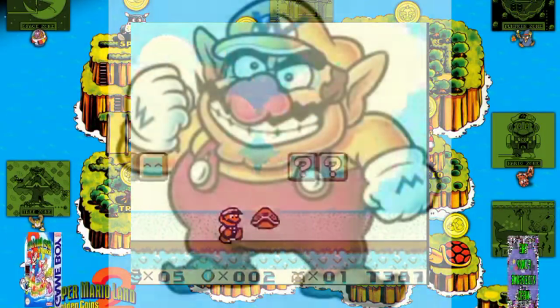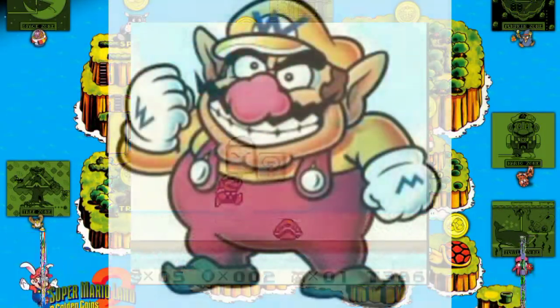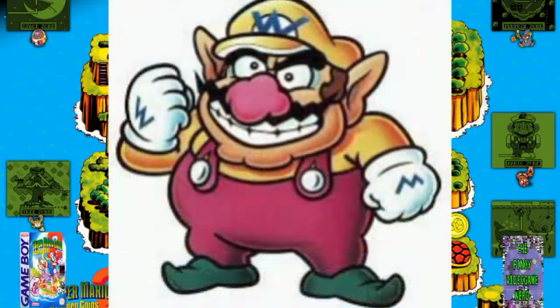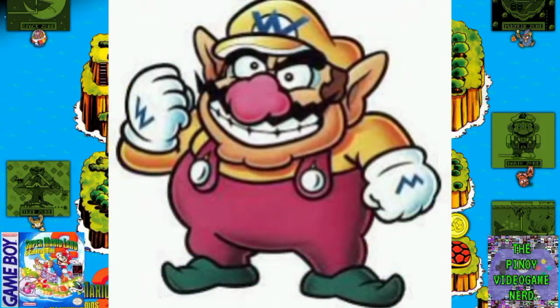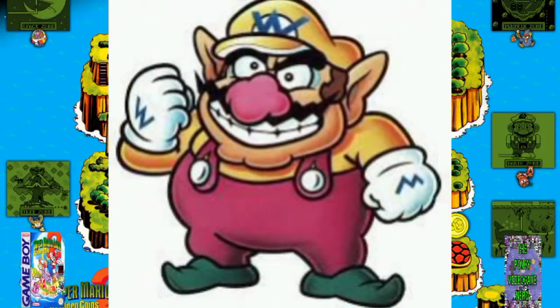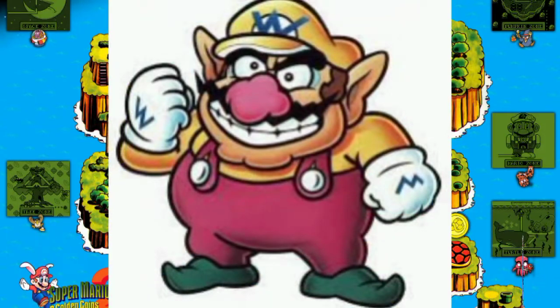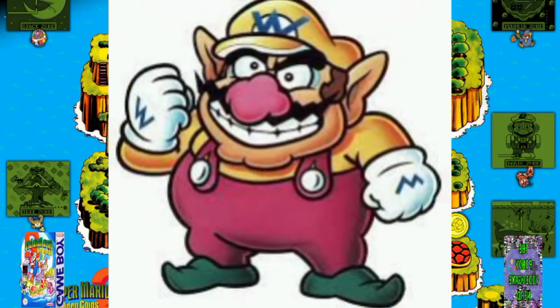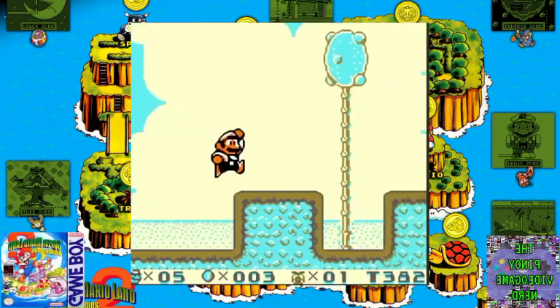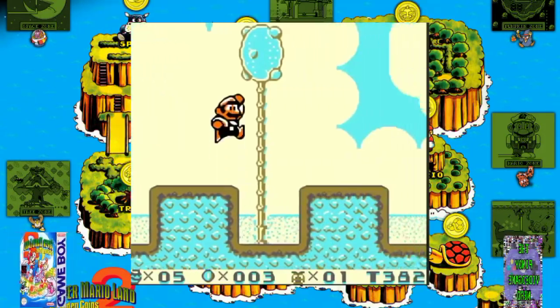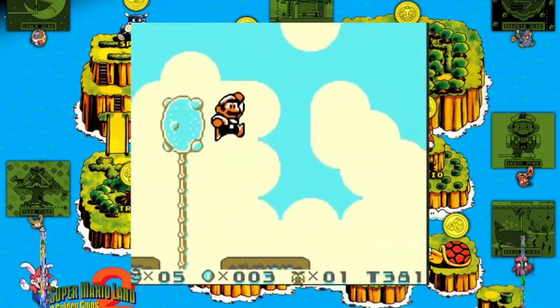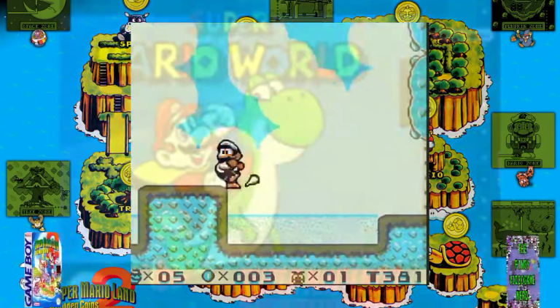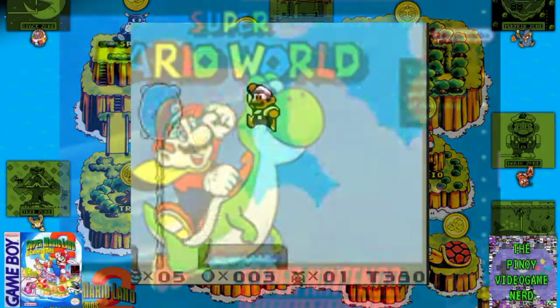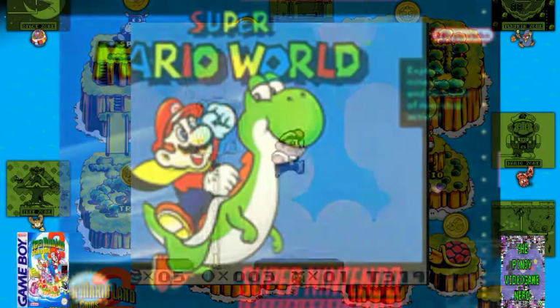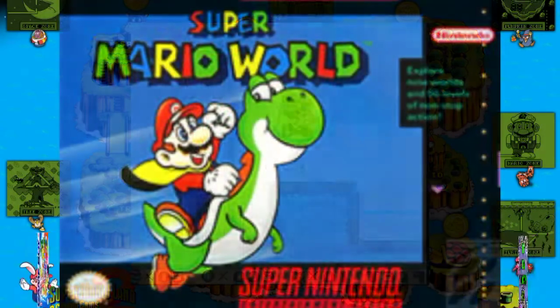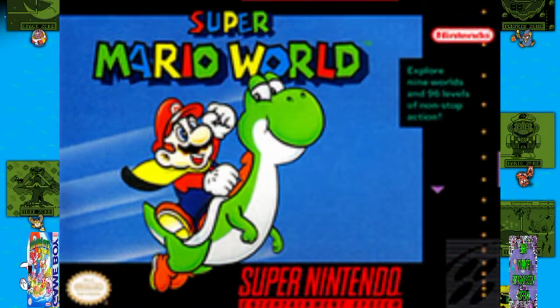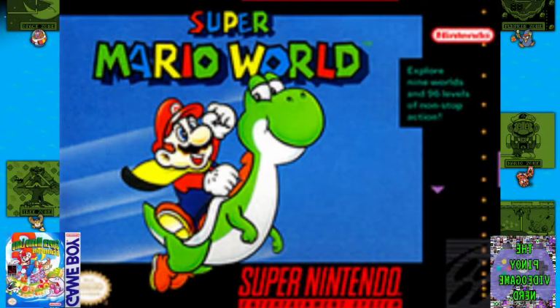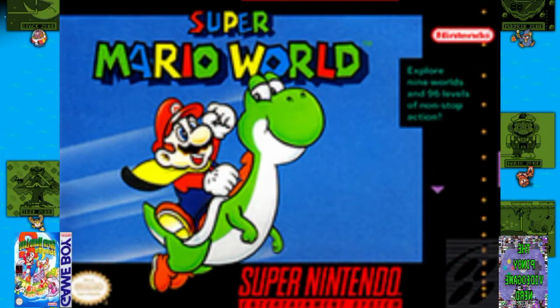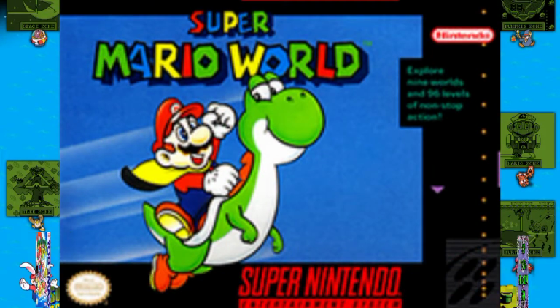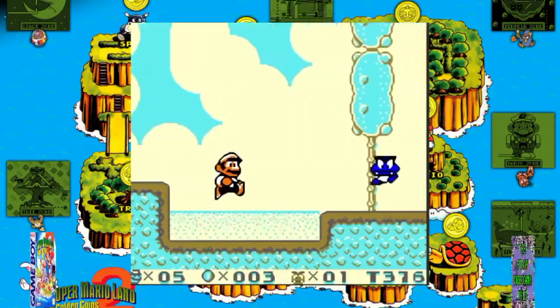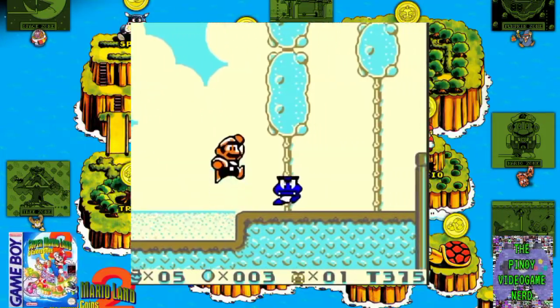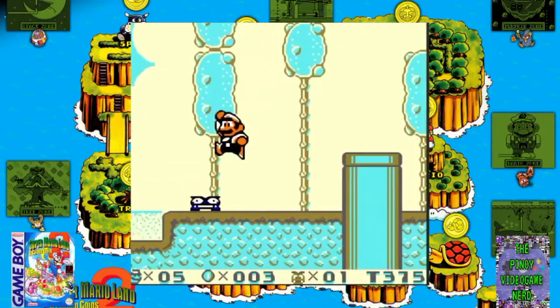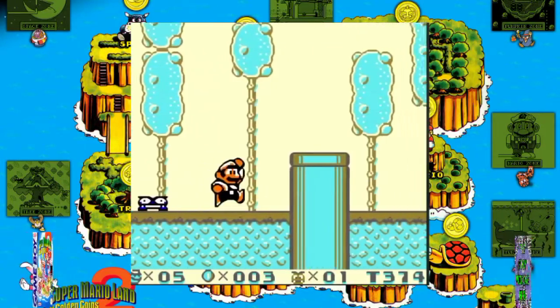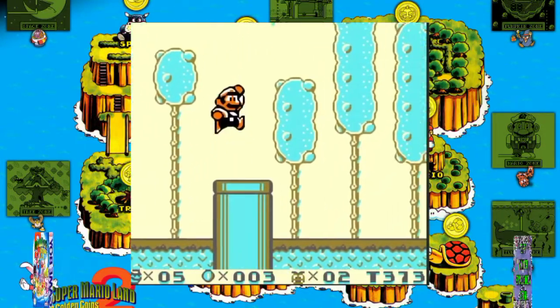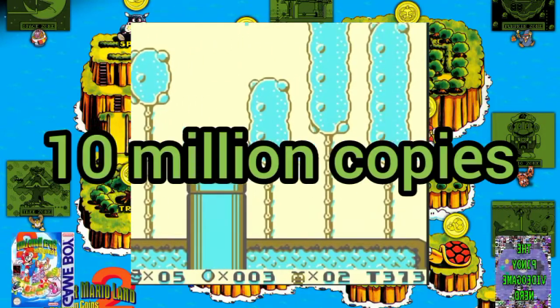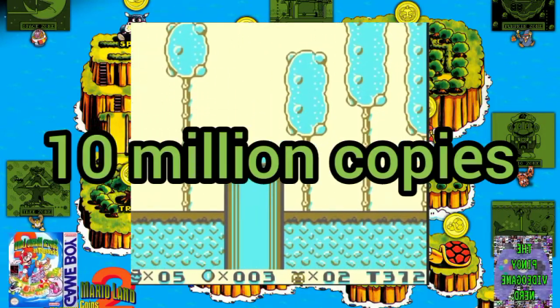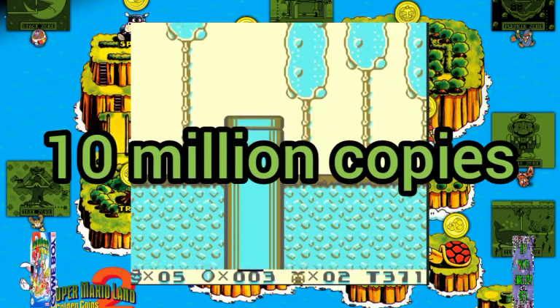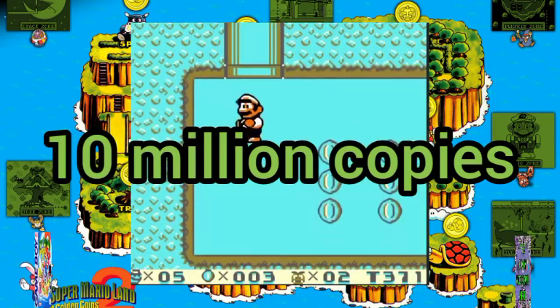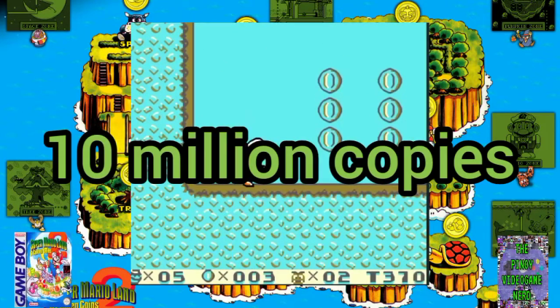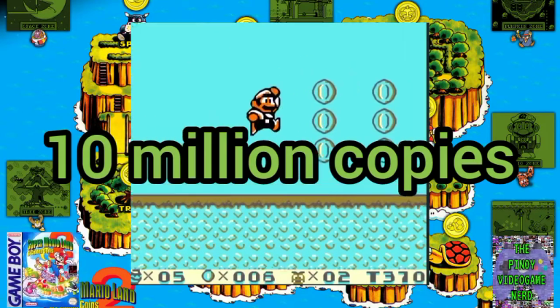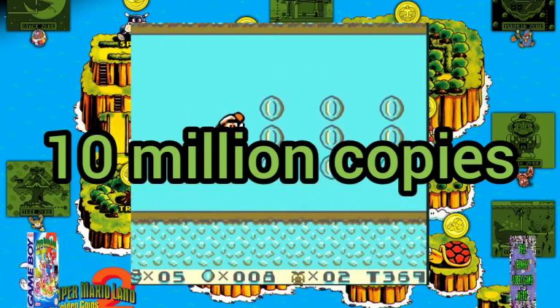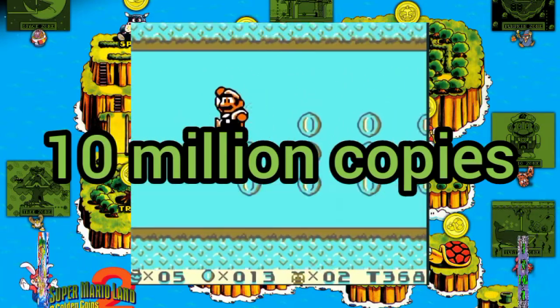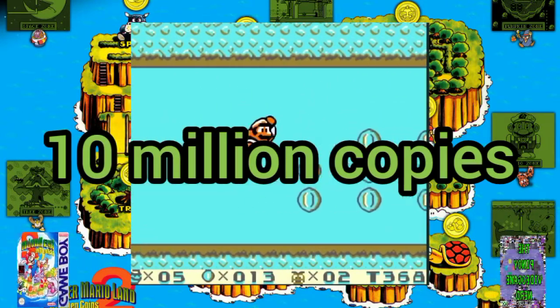The gameplay builds and expands on that of its precursor with innovations carried over from Super Mario World. Super Mario Land 2 received critical acclaim upon release and sold over 10 million copies, becoming one of the most successful and highest-rated titles on the Game Boy.